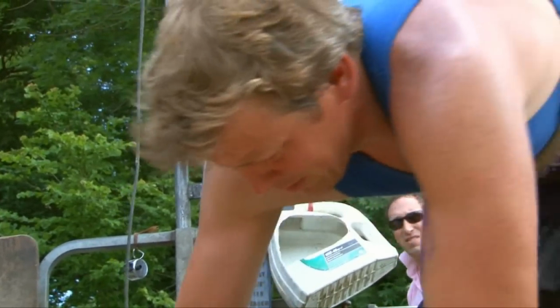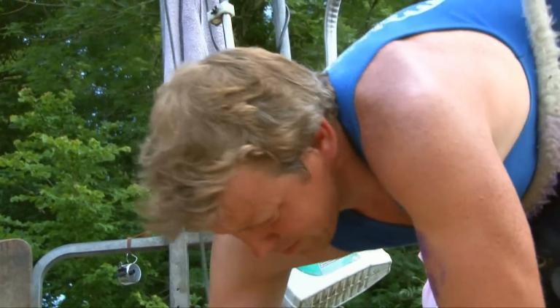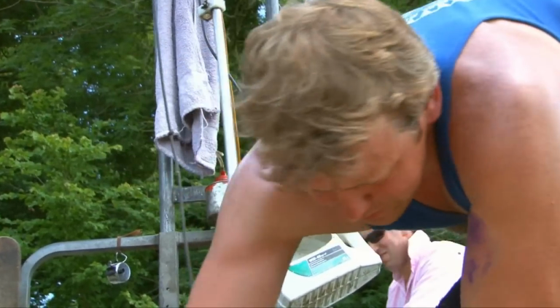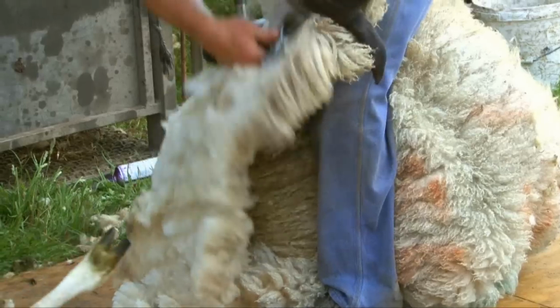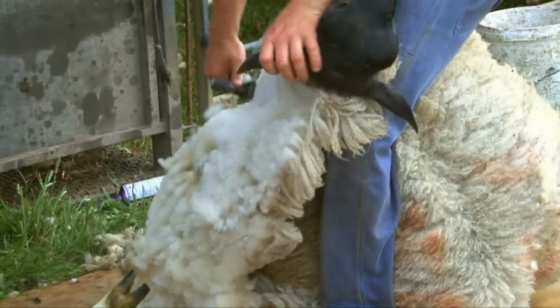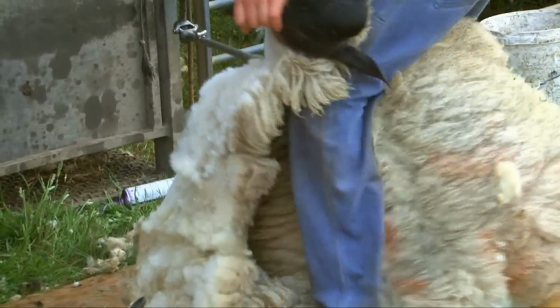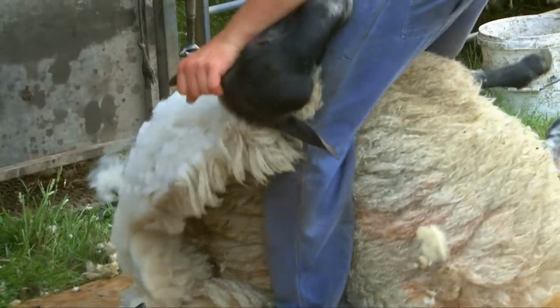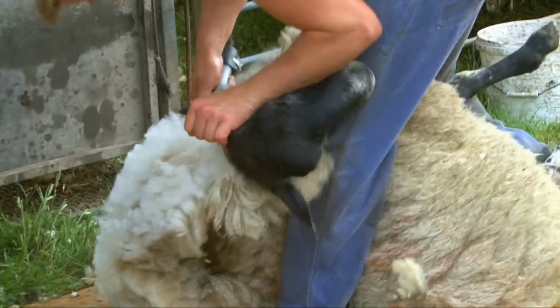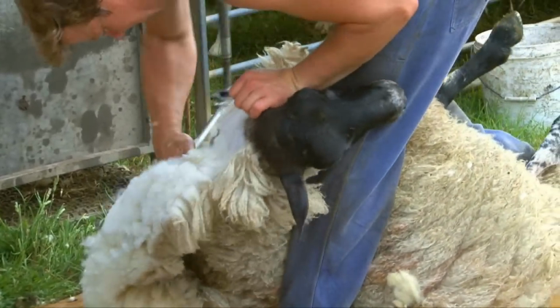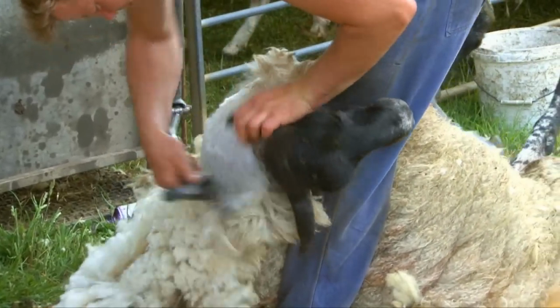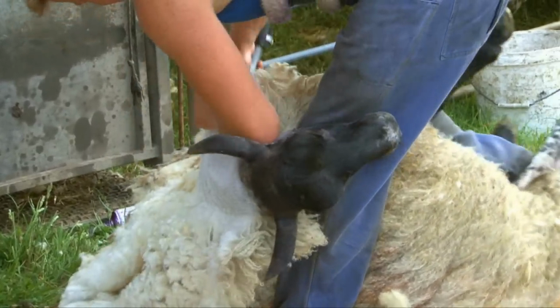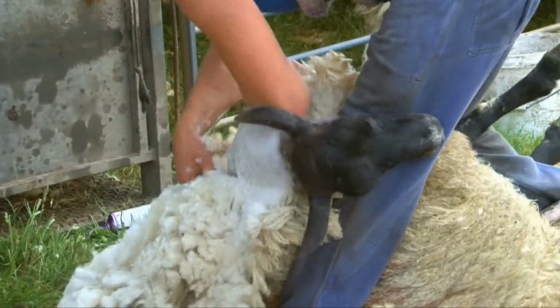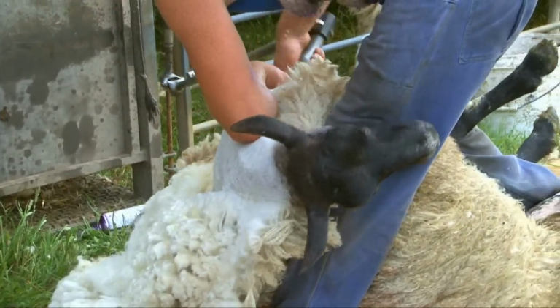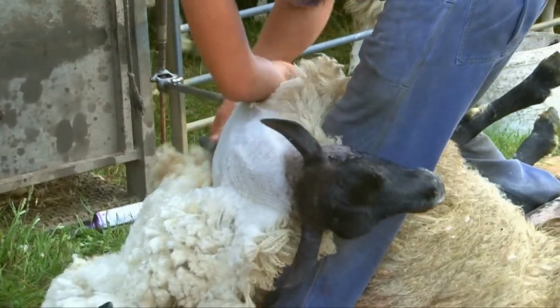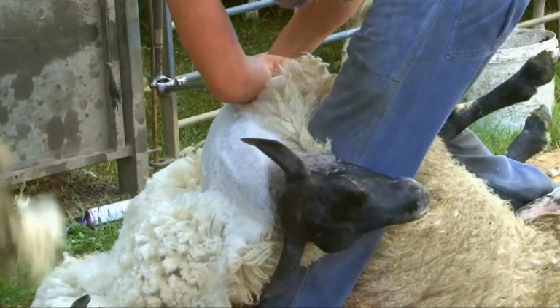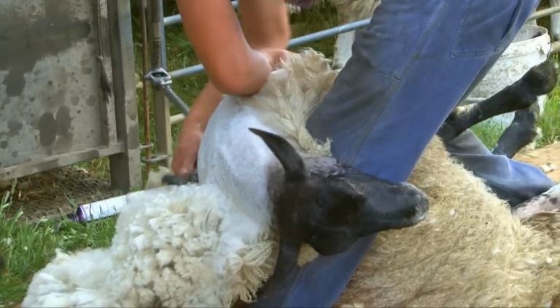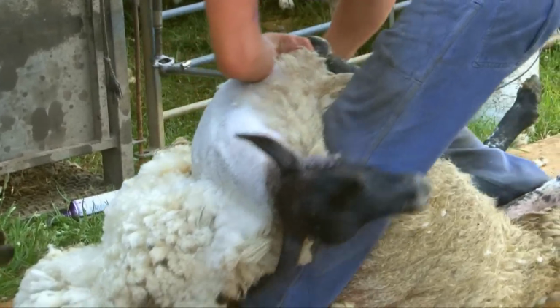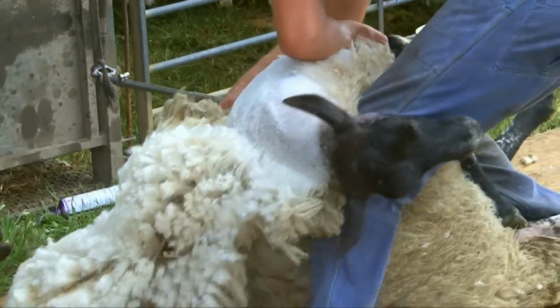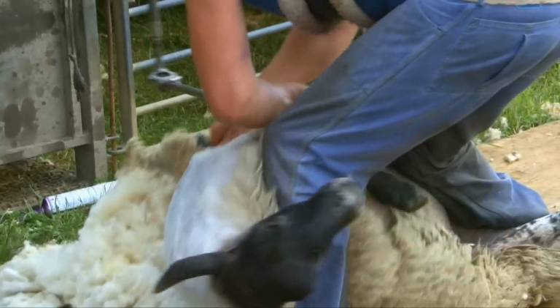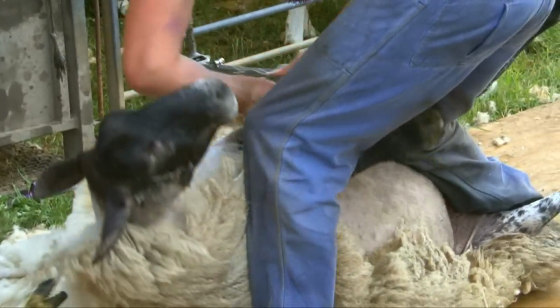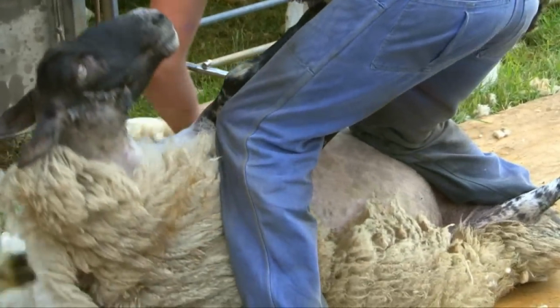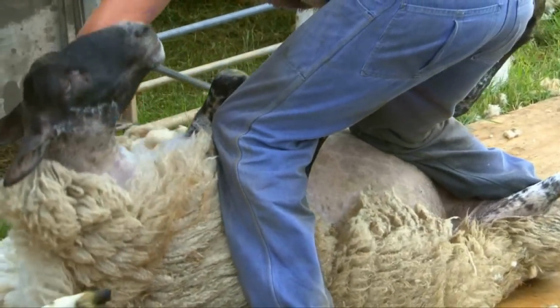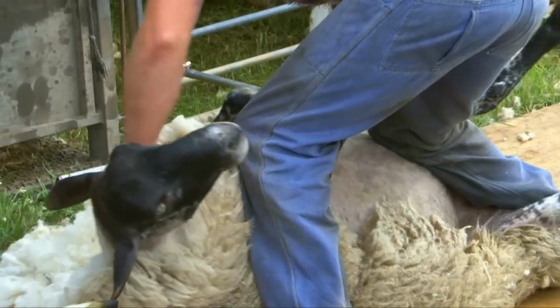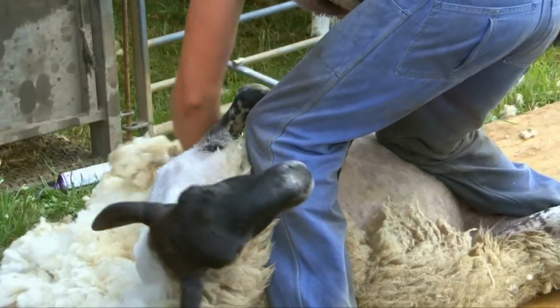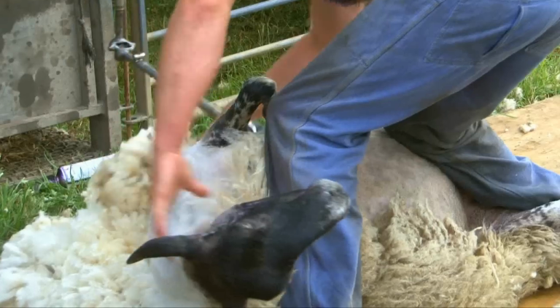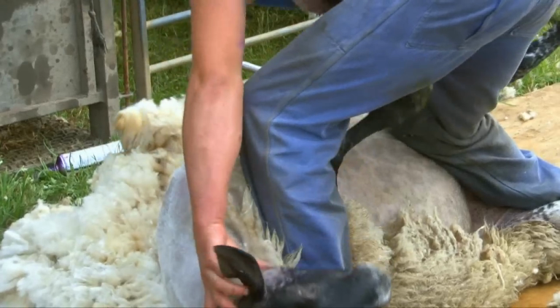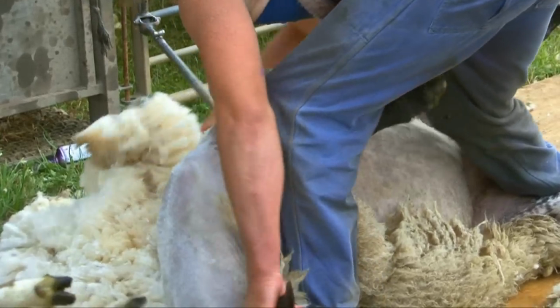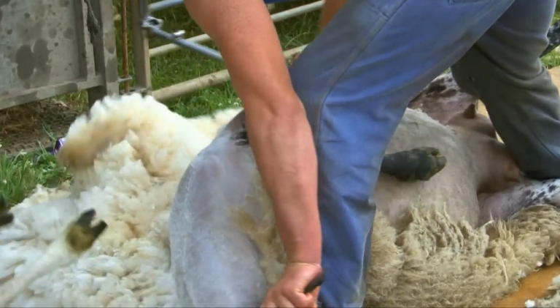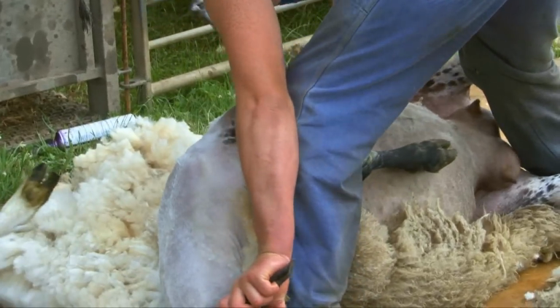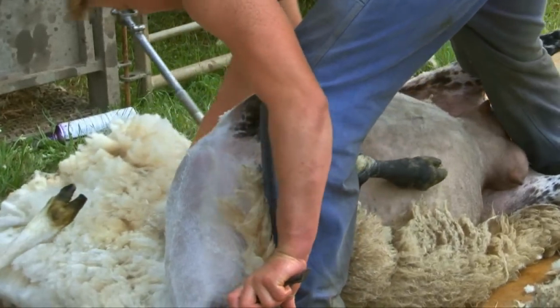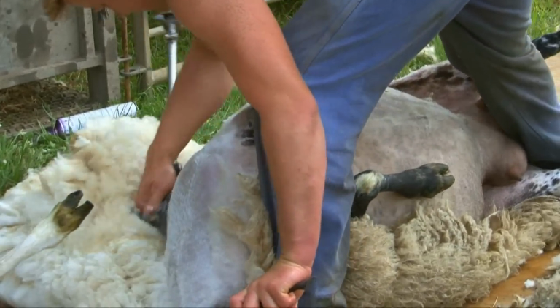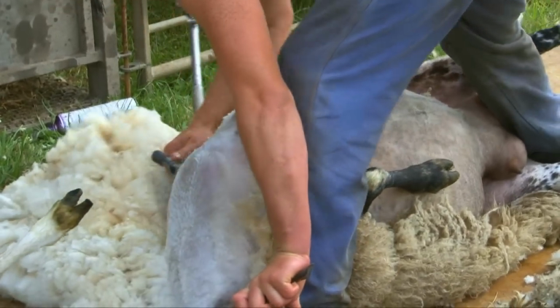Bruce and his friends are from Australia. They work all summer long shearing Australian sheep, and when it's winter over there, they come to the UK to help shear our sheep. Today, they'll each shear about 200 sheep.